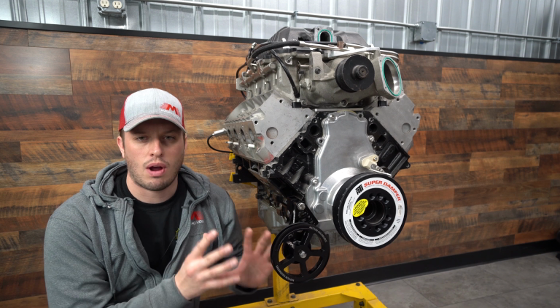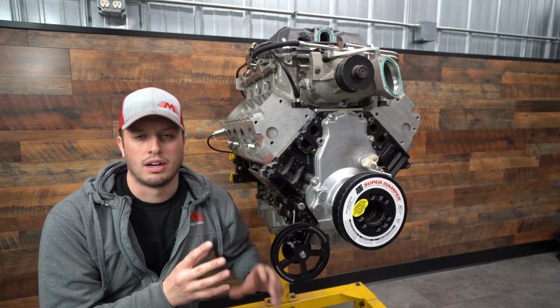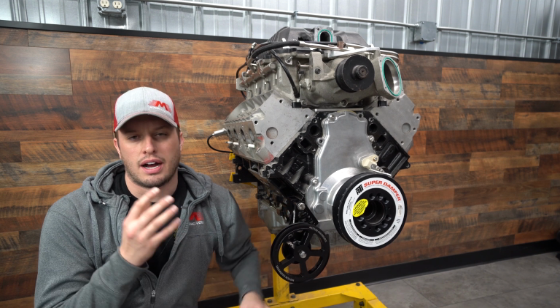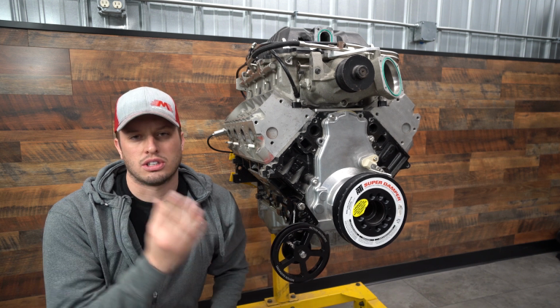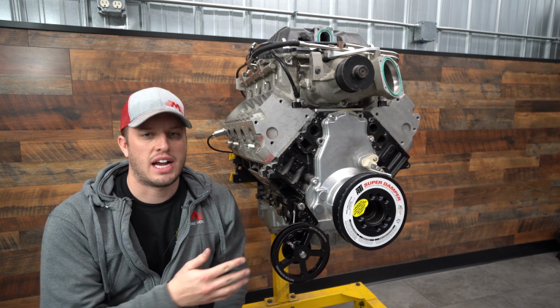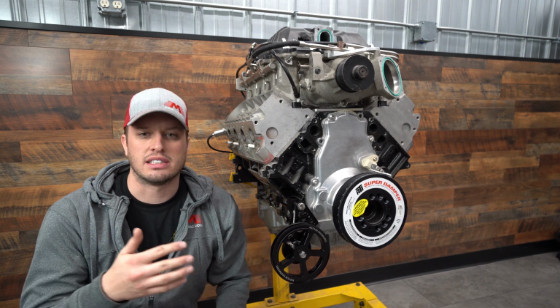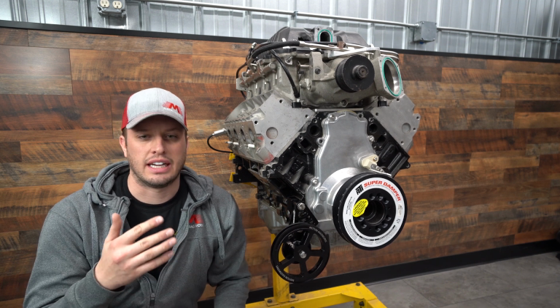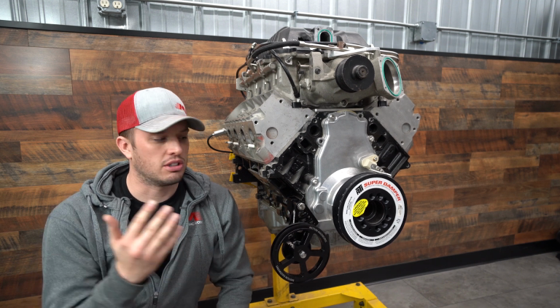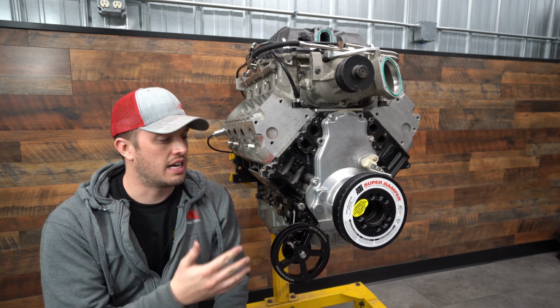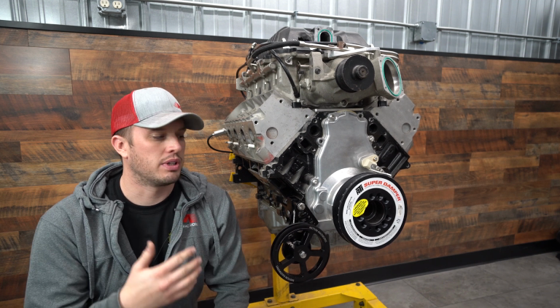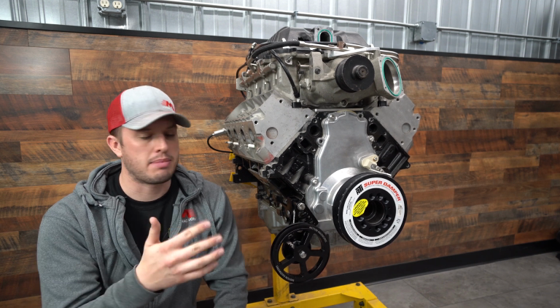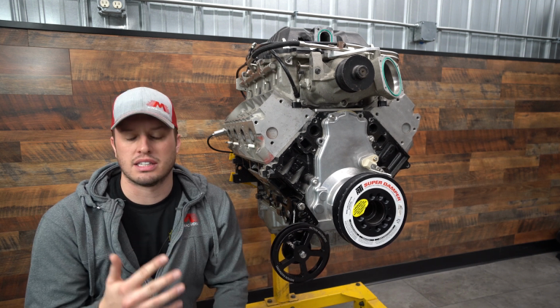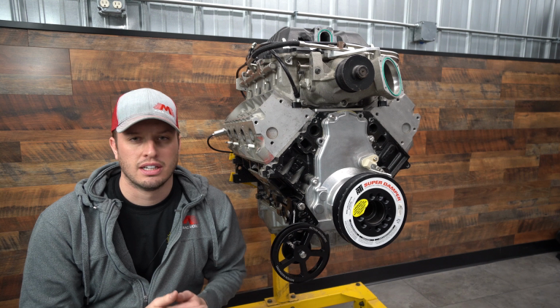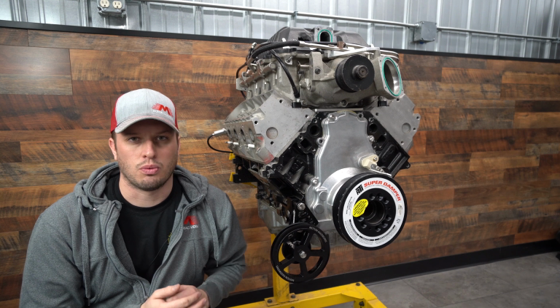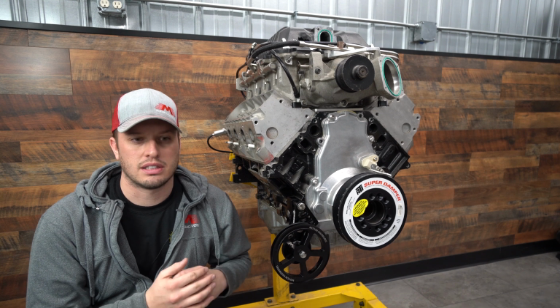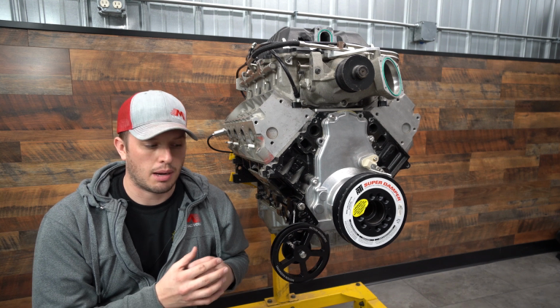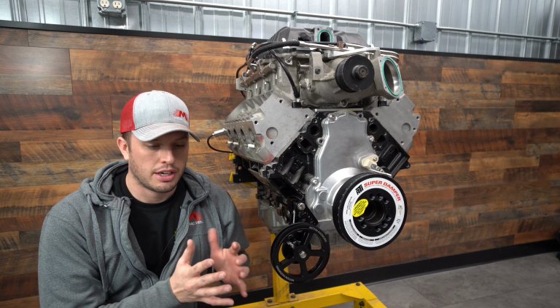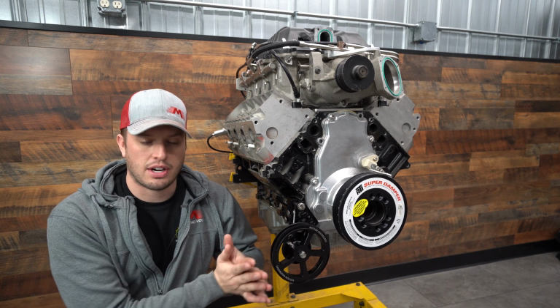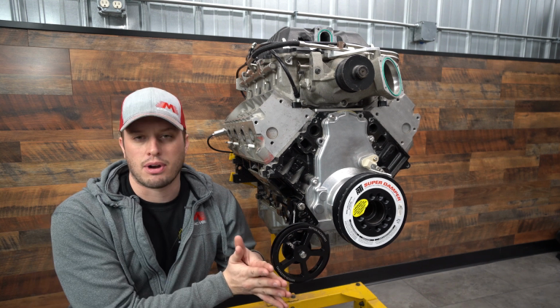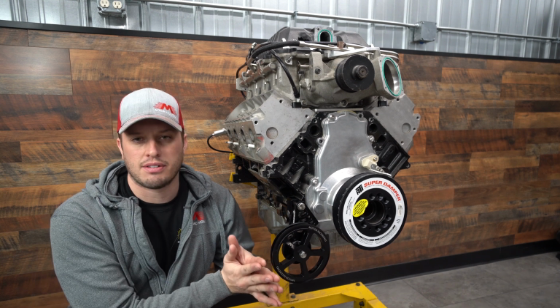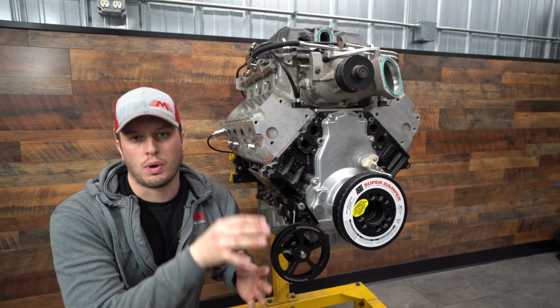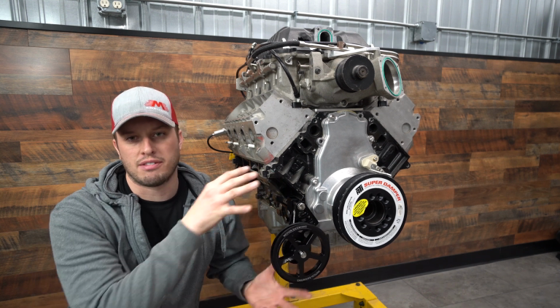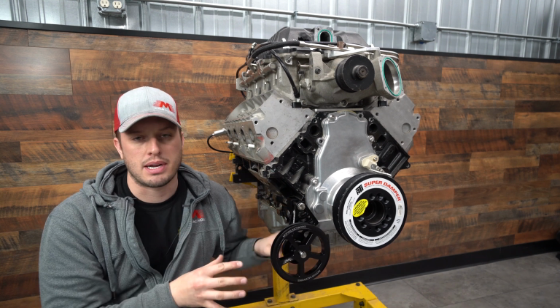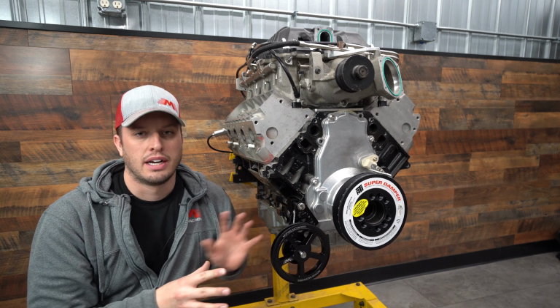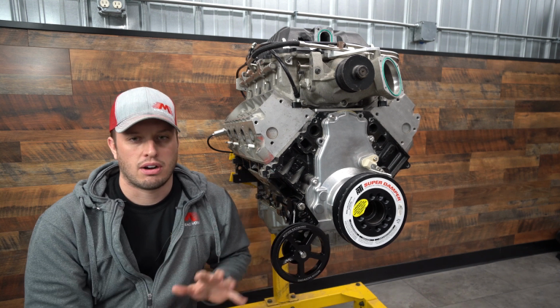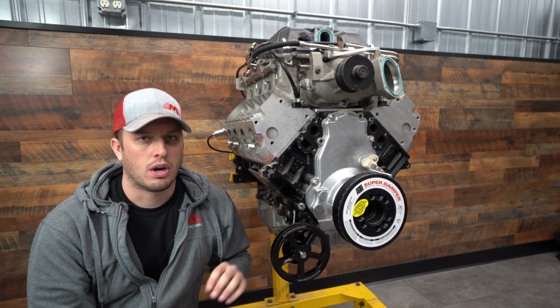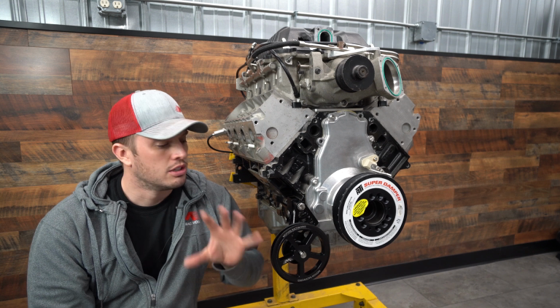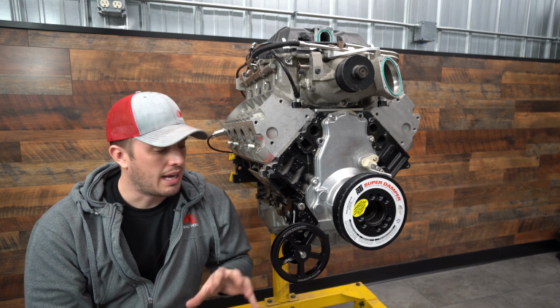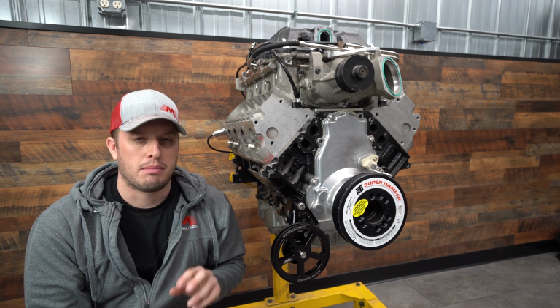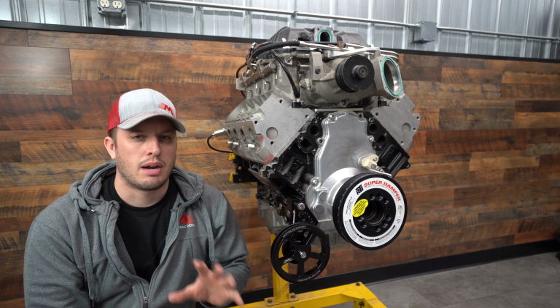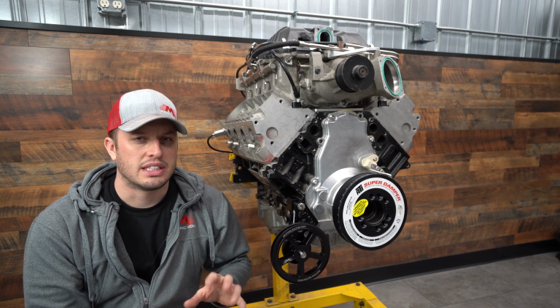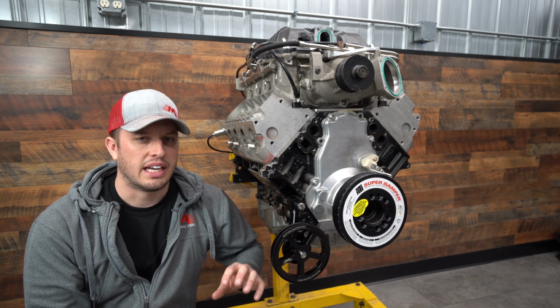However, on certain chassis and certain setups with piping and stuff certain ways, you'll either have frame stuff in your way, you'll have piping here, there, everywhere. So we kept that in mind when we designed it.